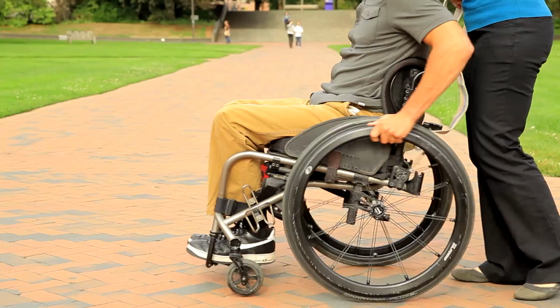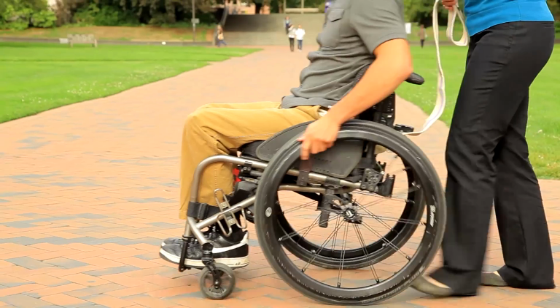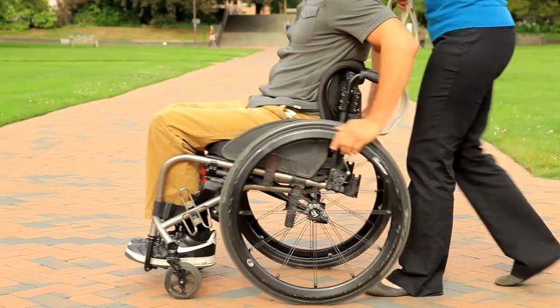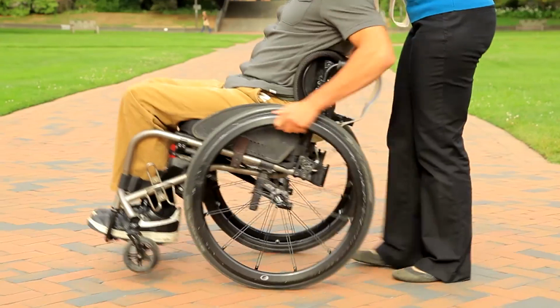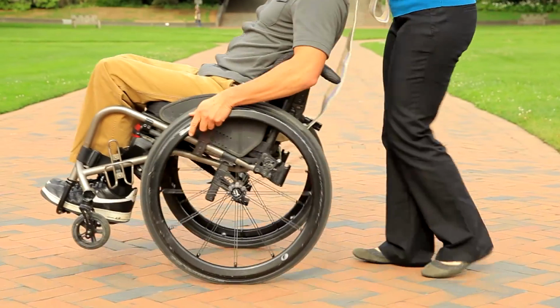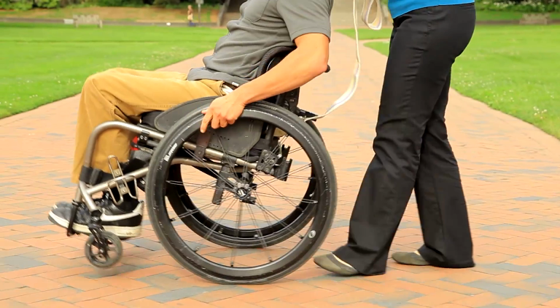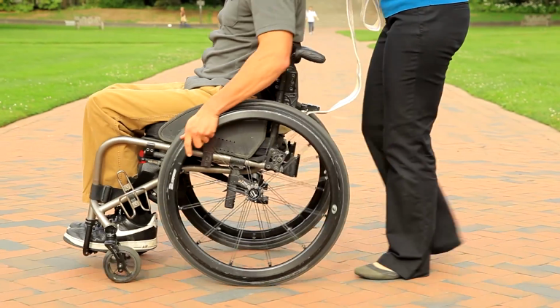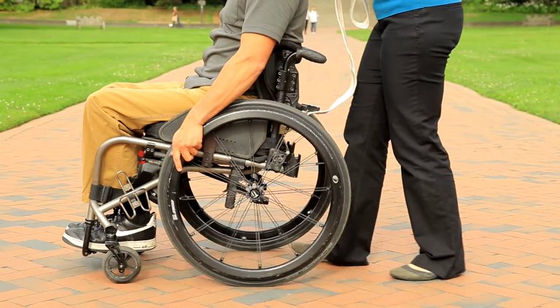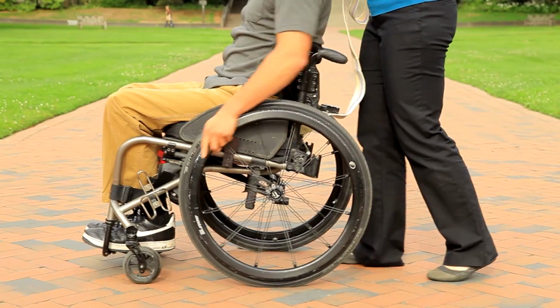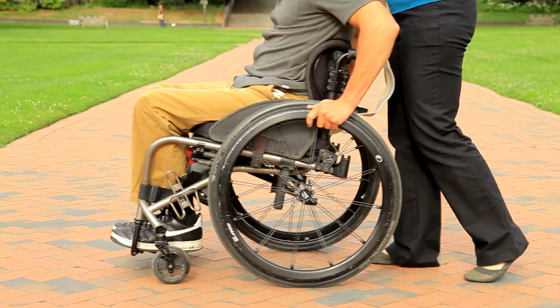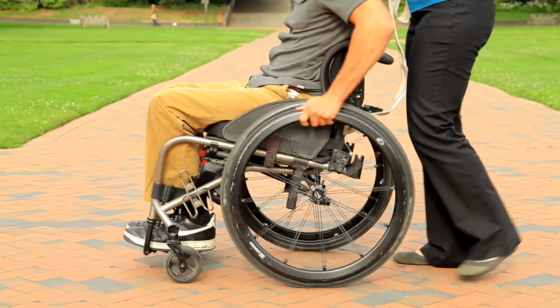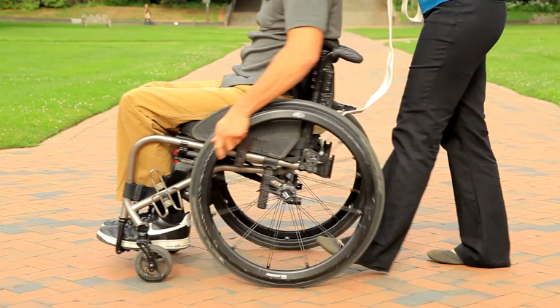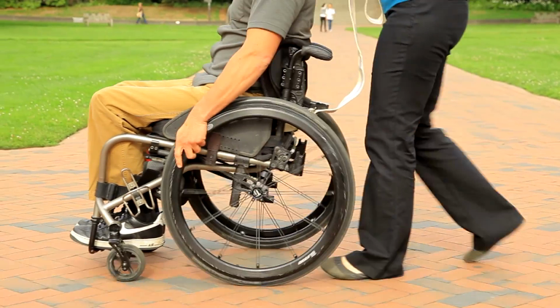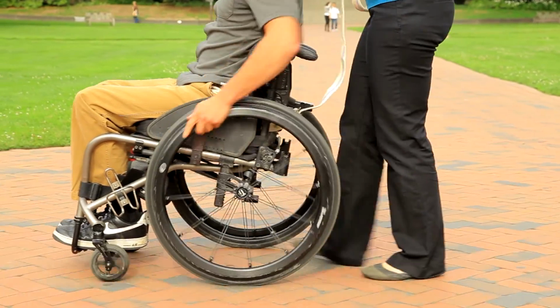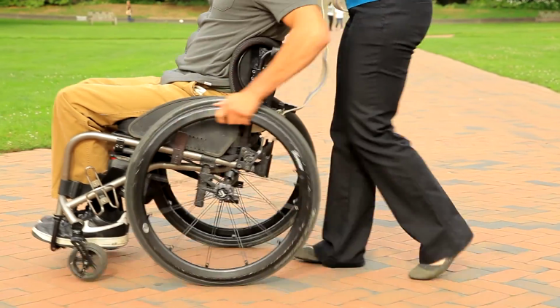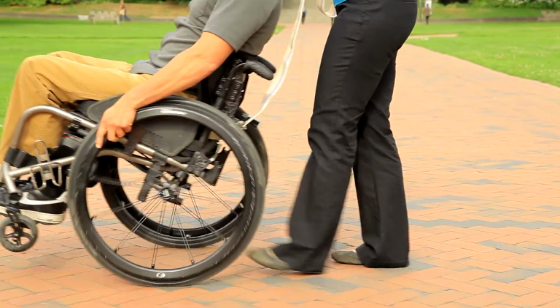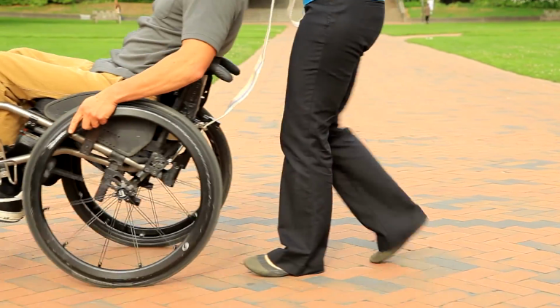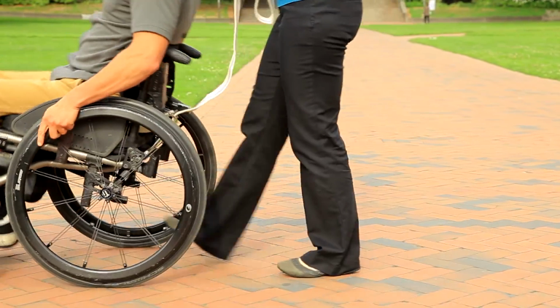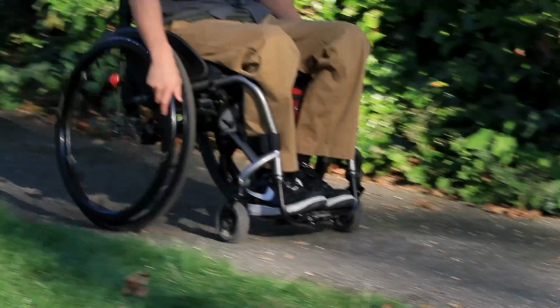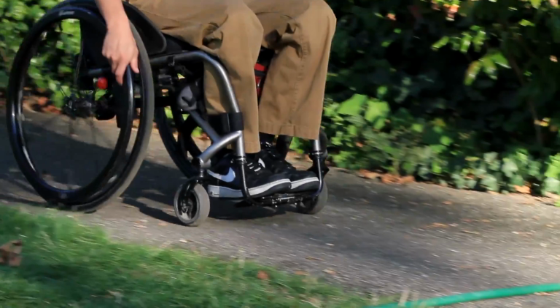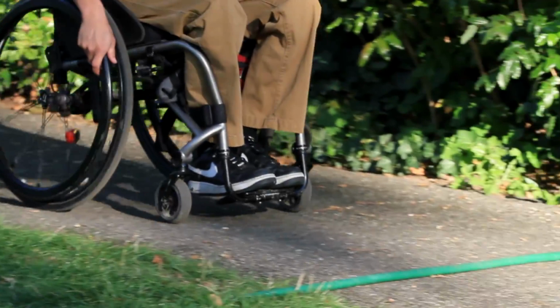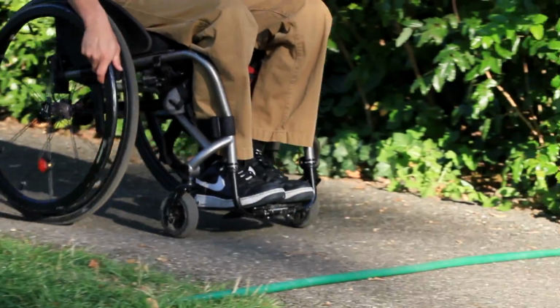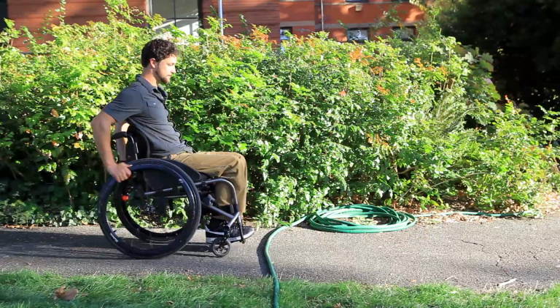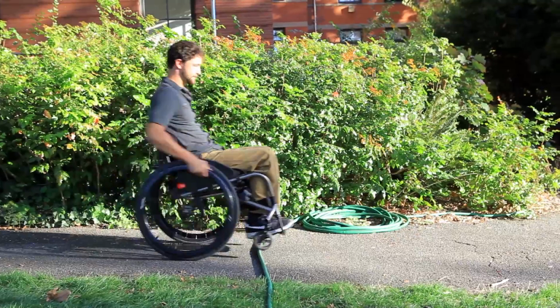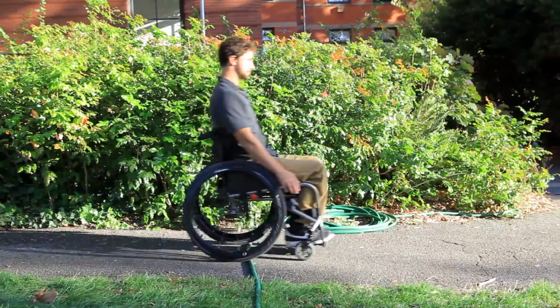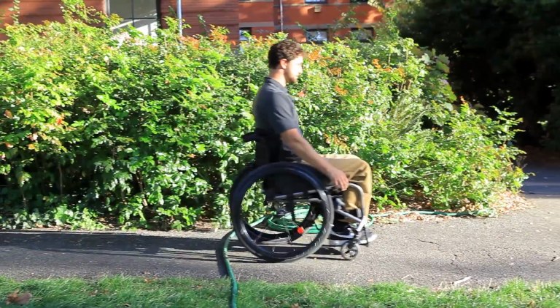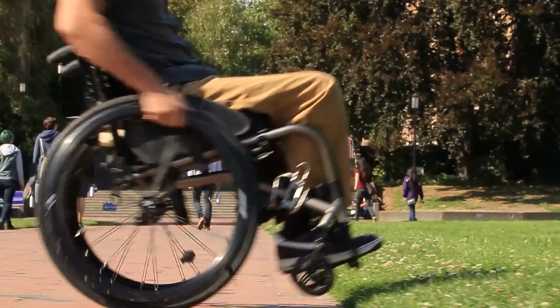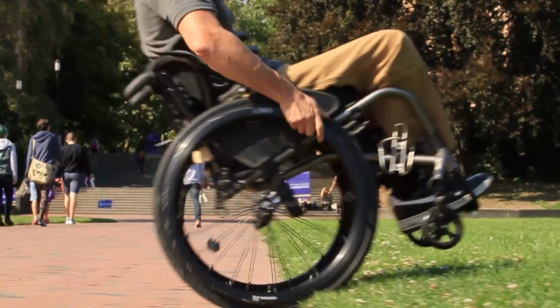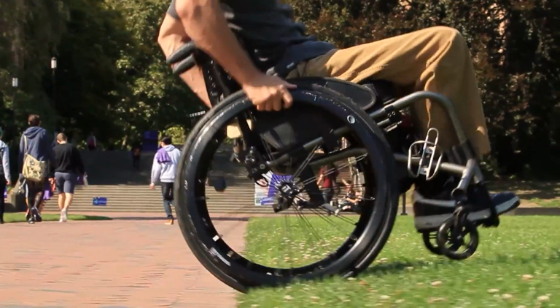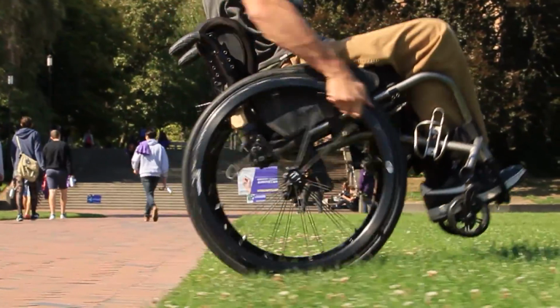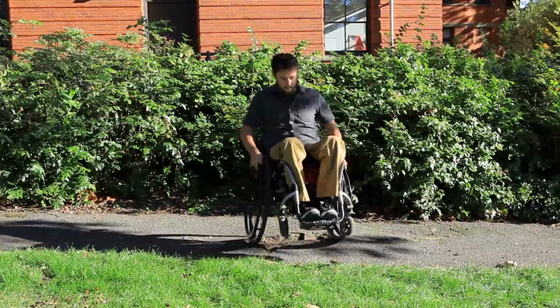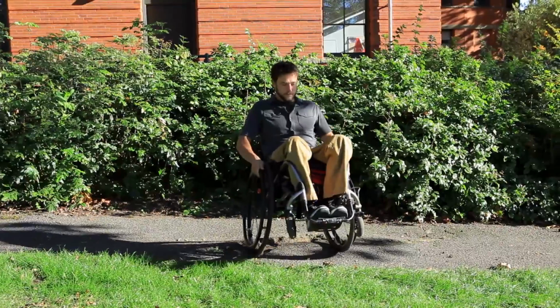Notice the speed and height of the front wheels lifting. Being able to coordinate the timing and lift height of the front wheels will allow you to strategically lift your wheels over obstacles such as thresholds or potholes.